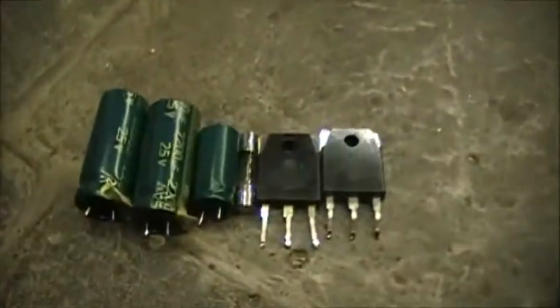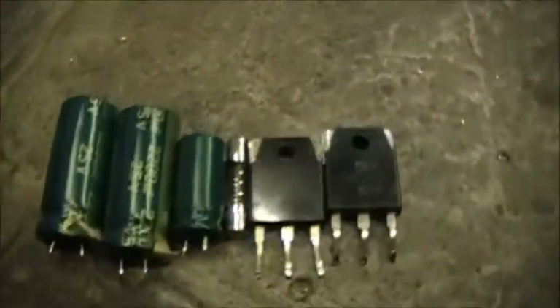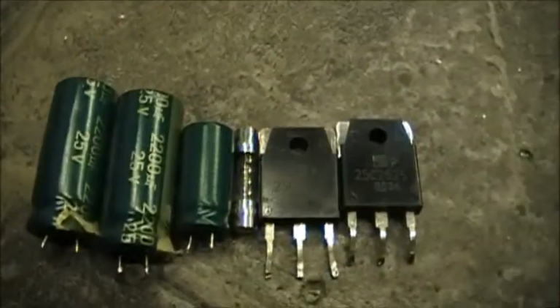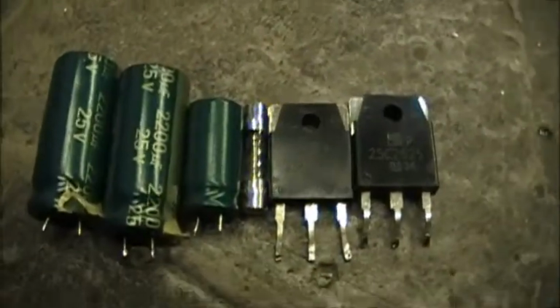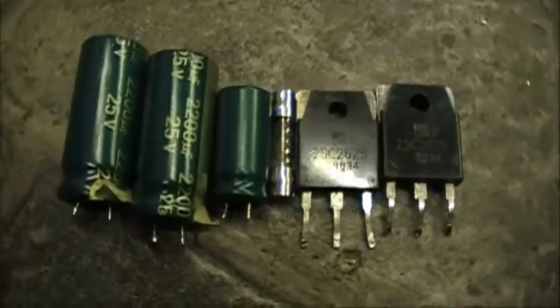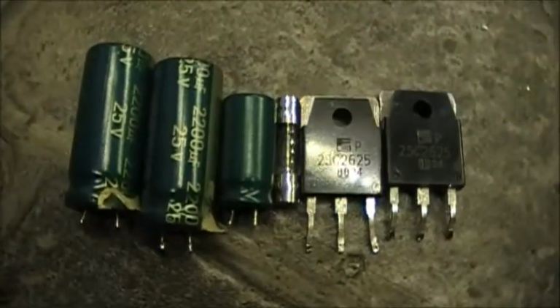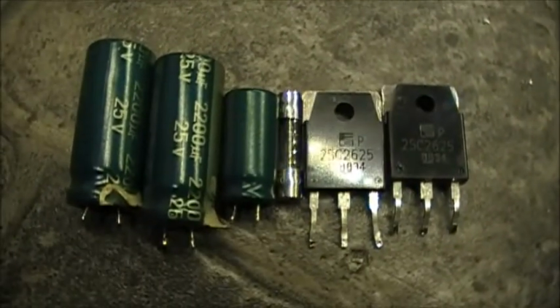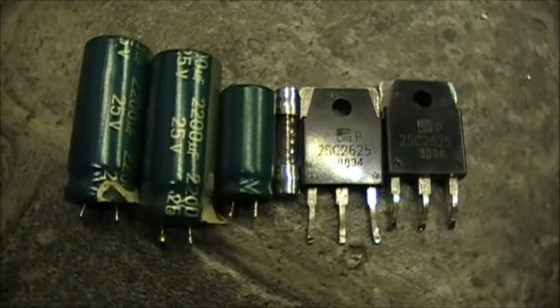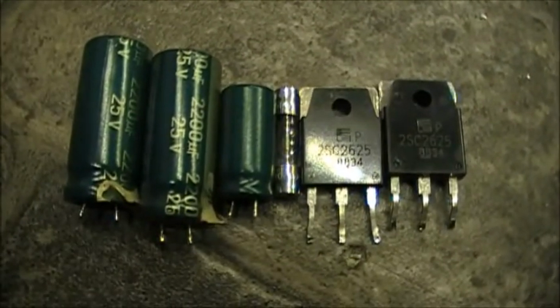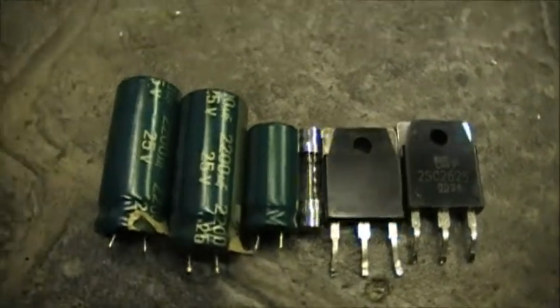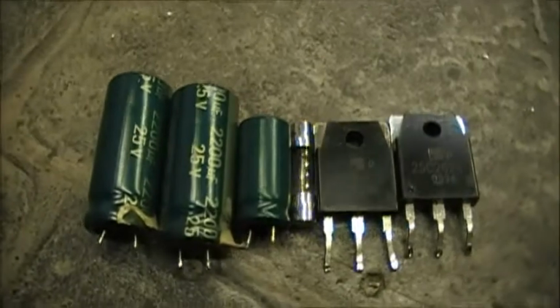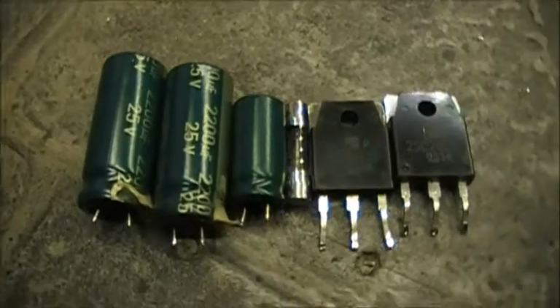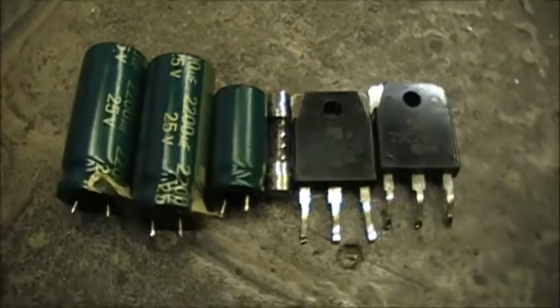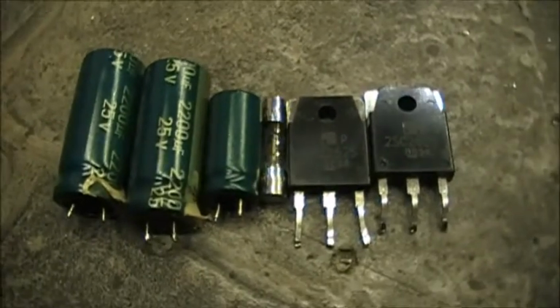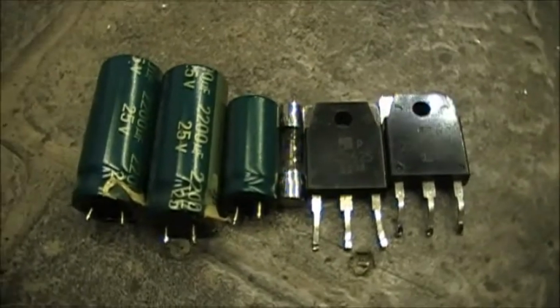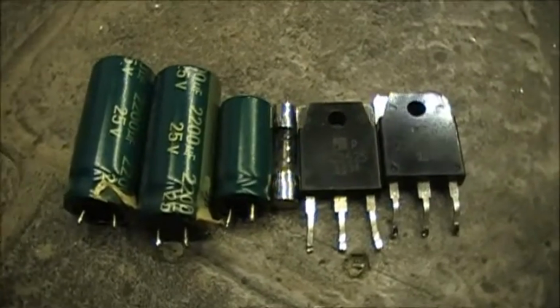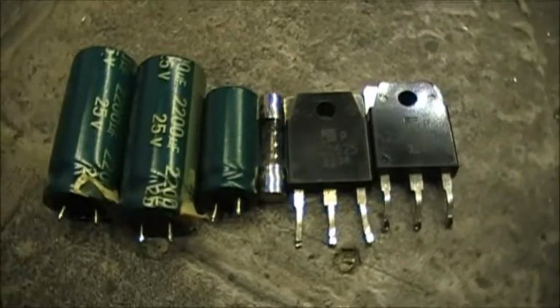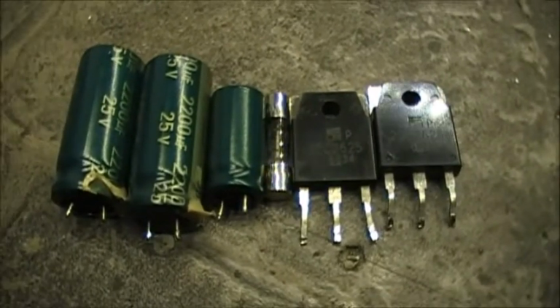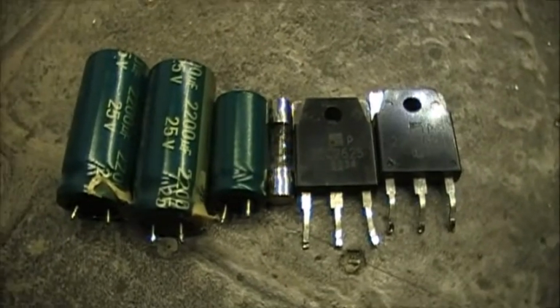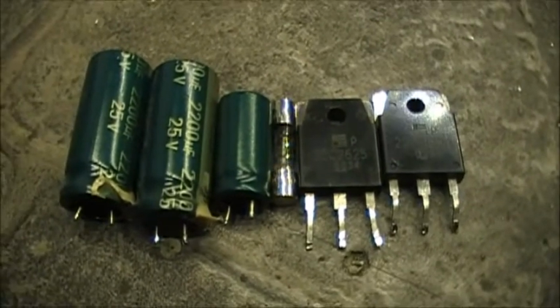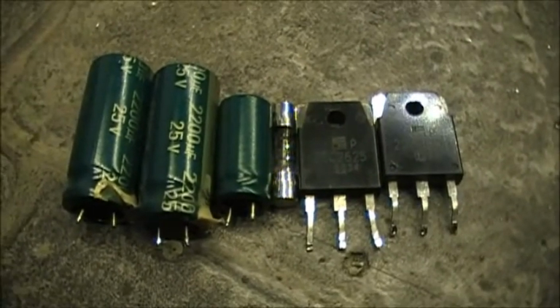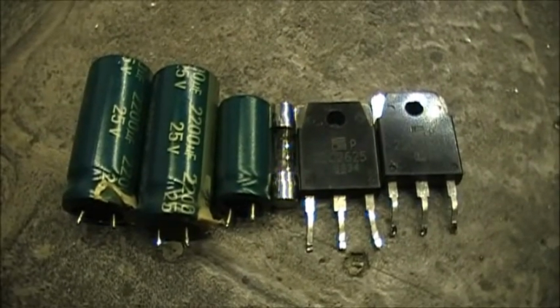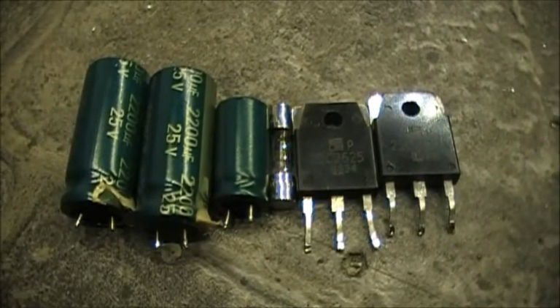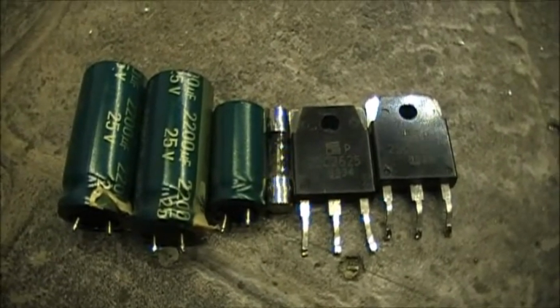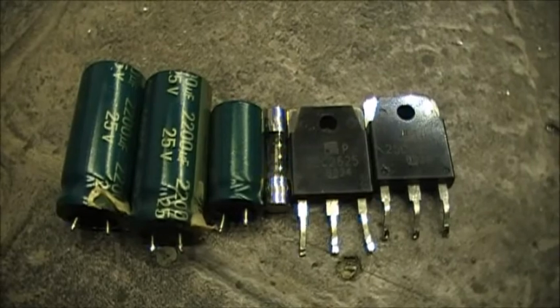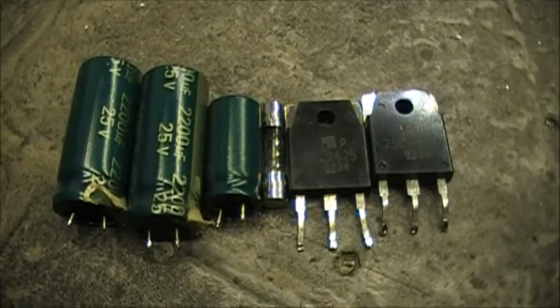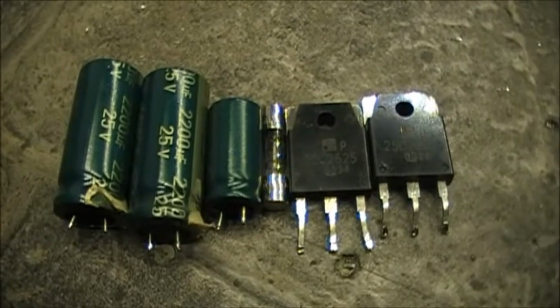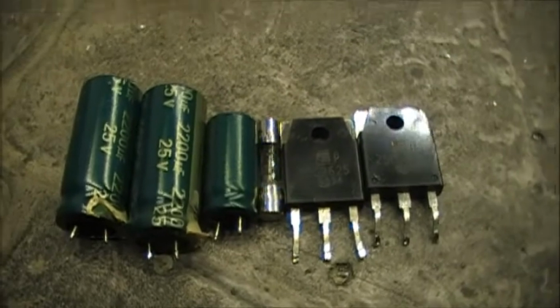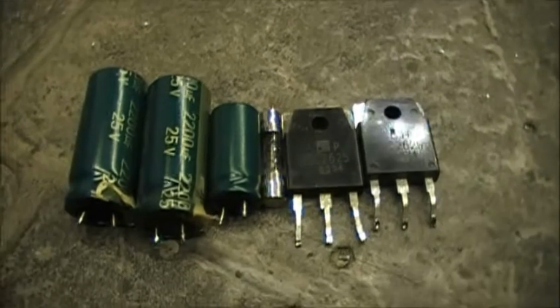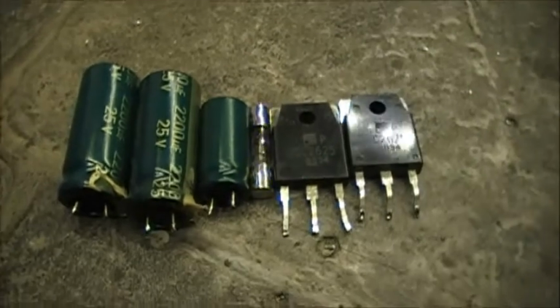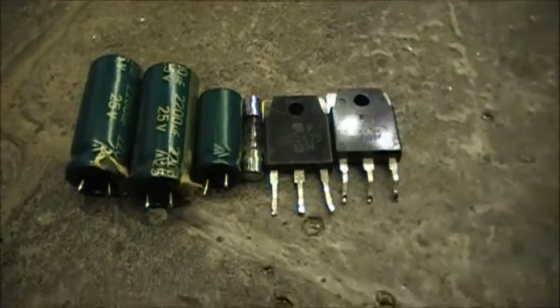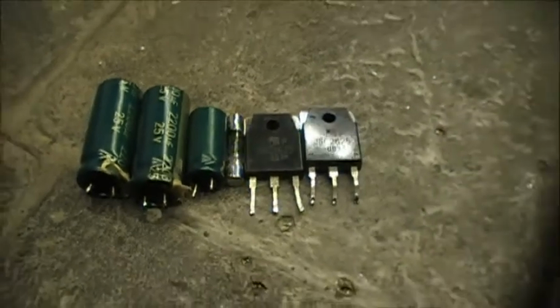And of course we're now getting 13.5 volts, so the power supply is working normally. These components right here were the culprit — a blown fuse, three puffed capacitors.